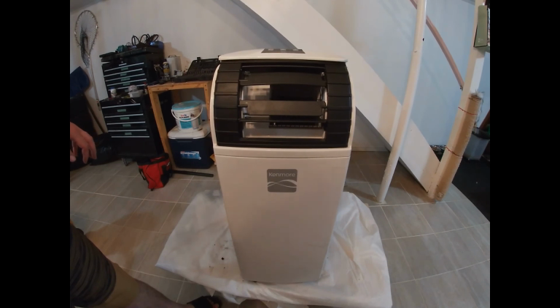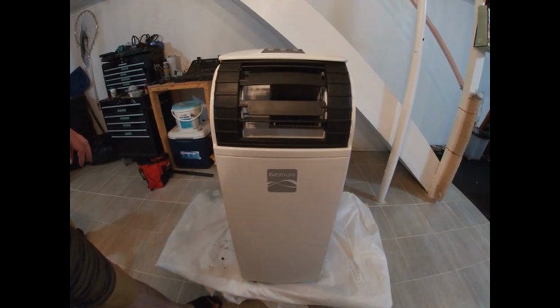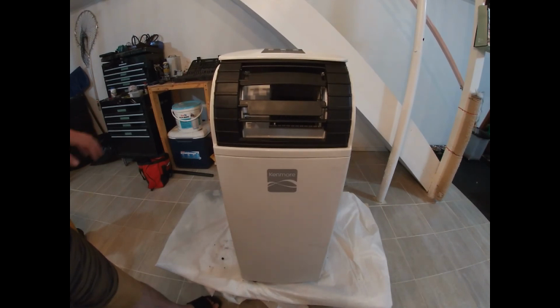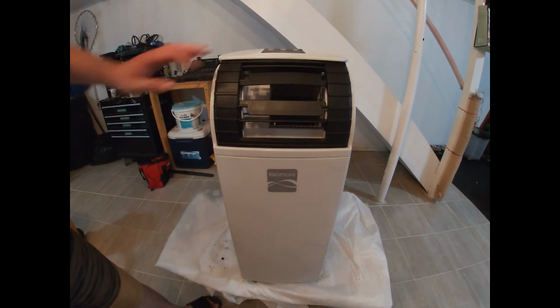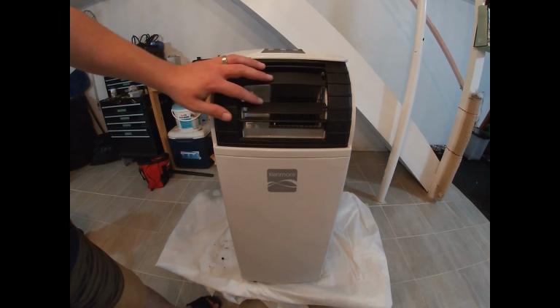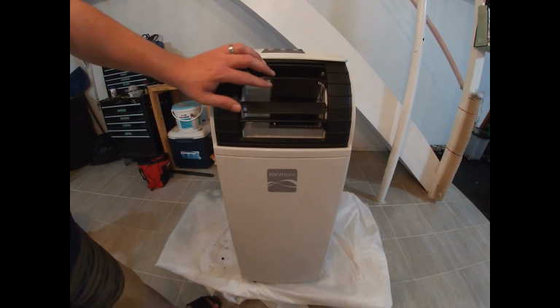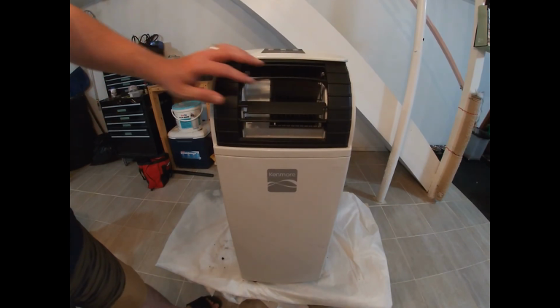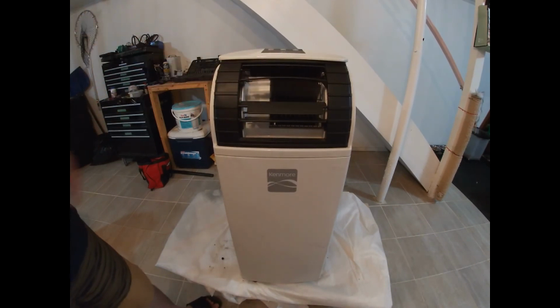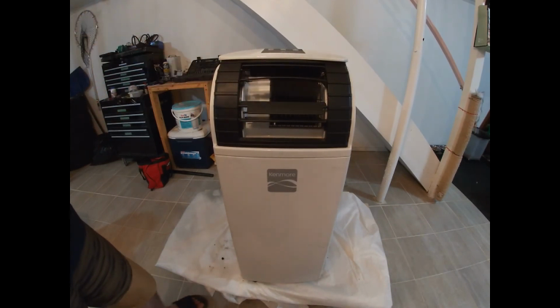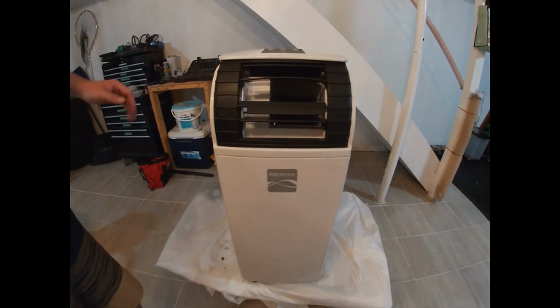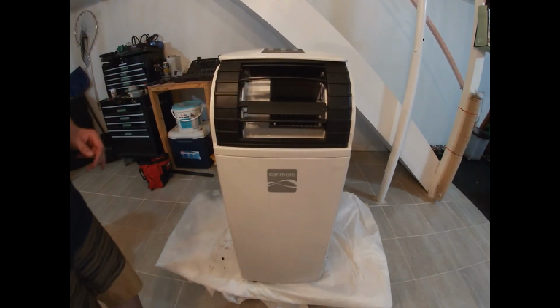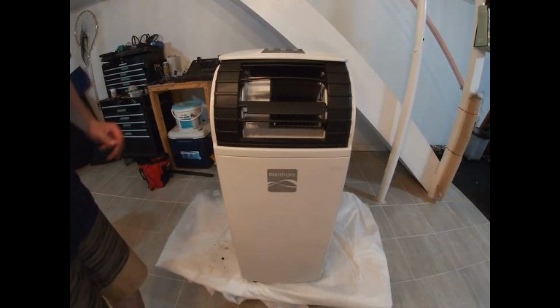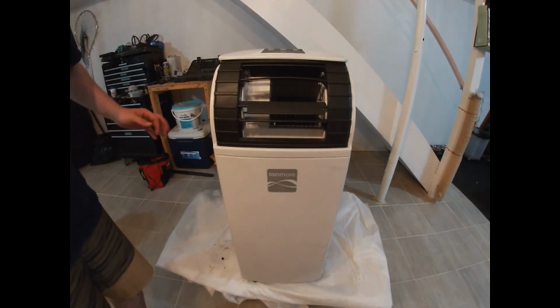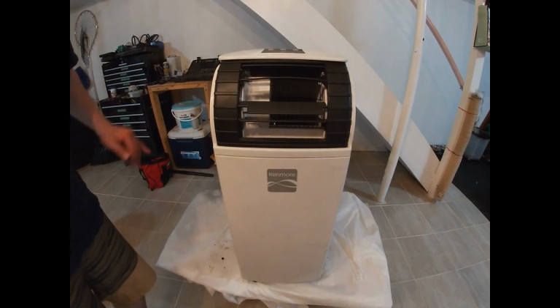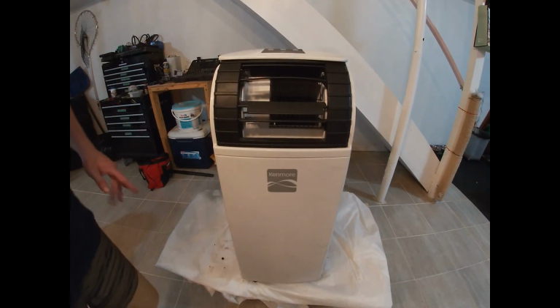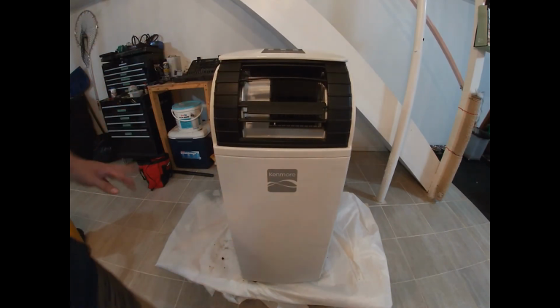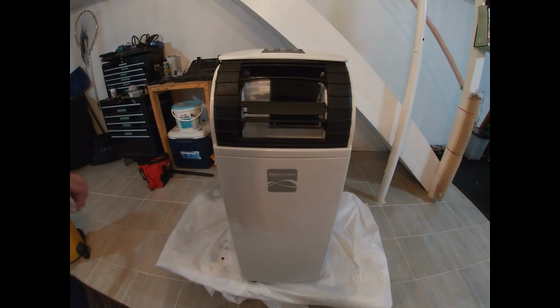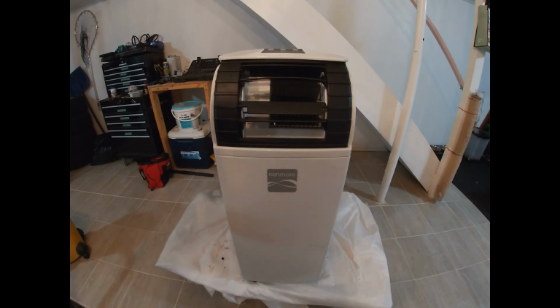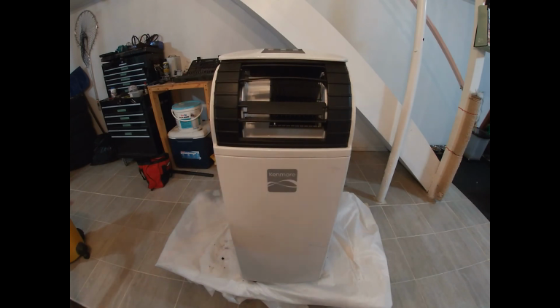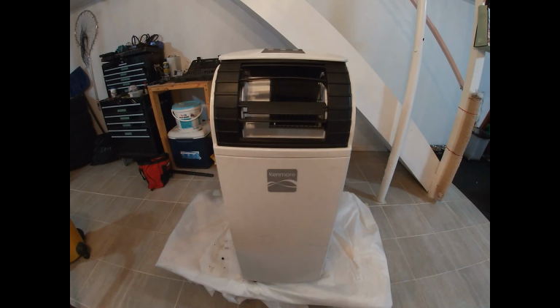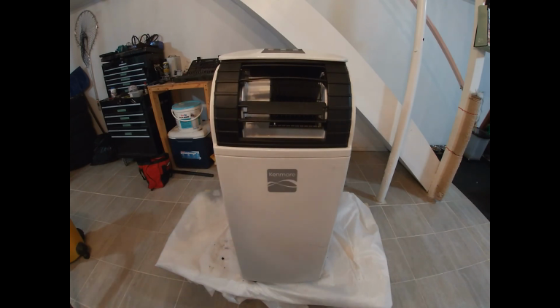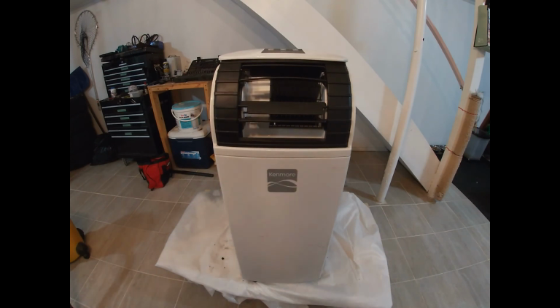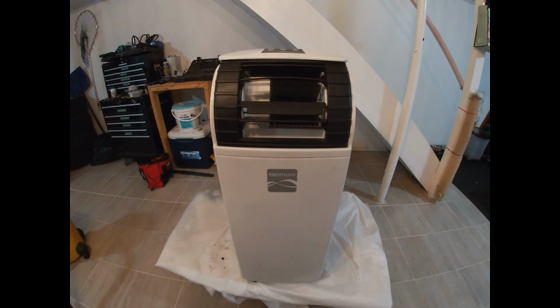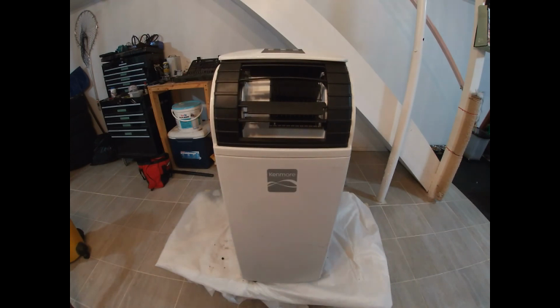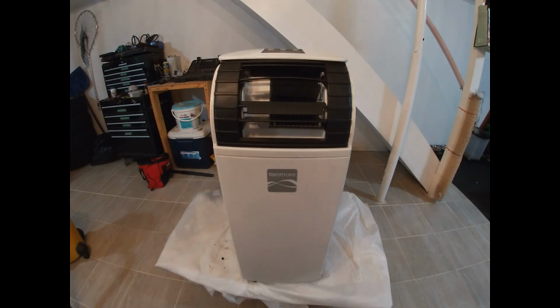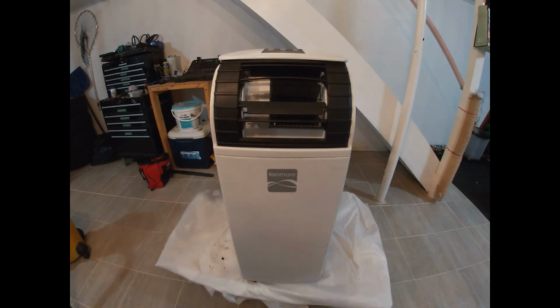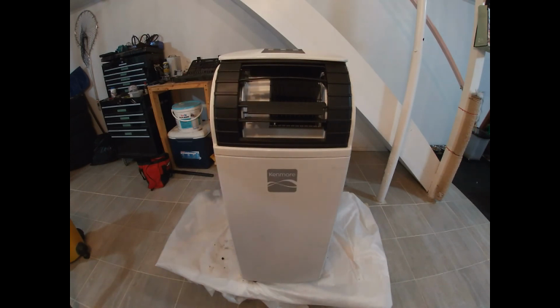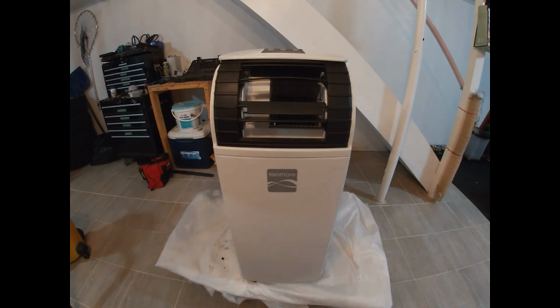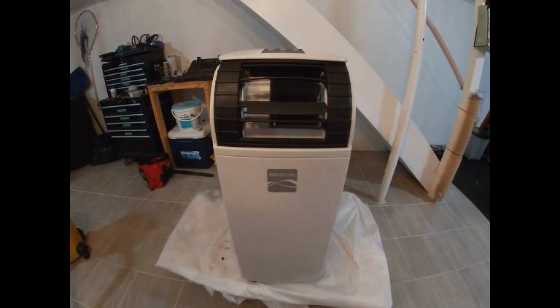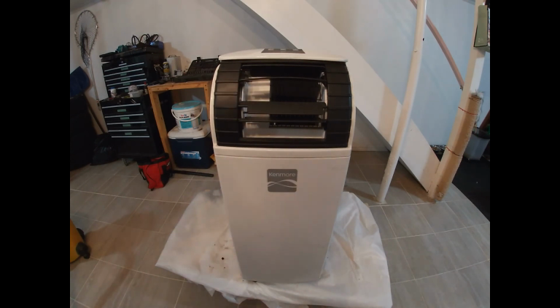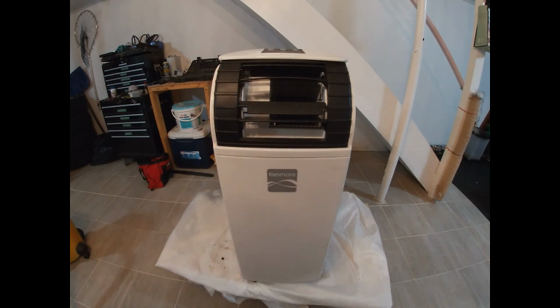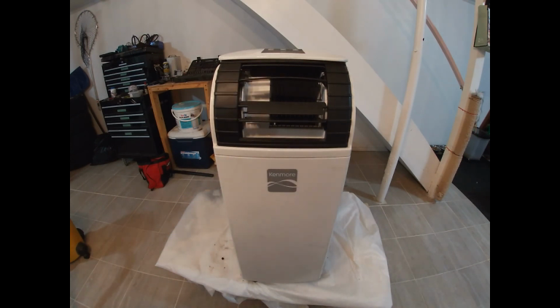Alright folks, so that's all there is to it — nice cleaning of the coils, nice and easy. Hopefully you found this helpful and please don't forget to like and subscribe.